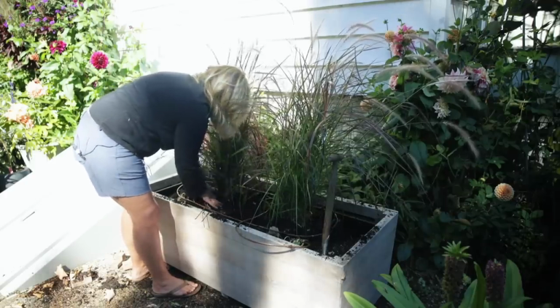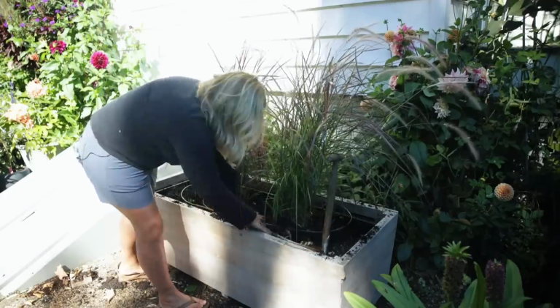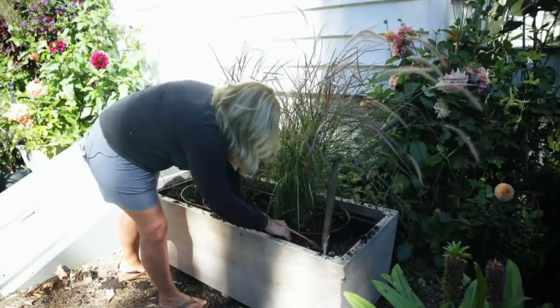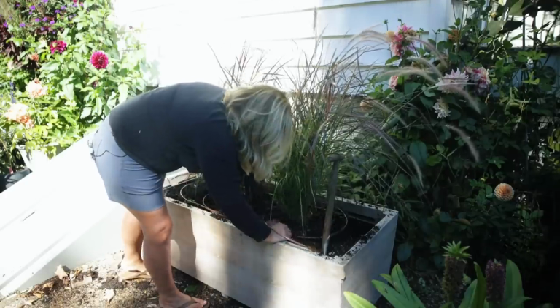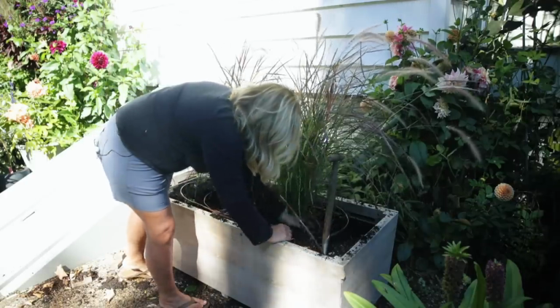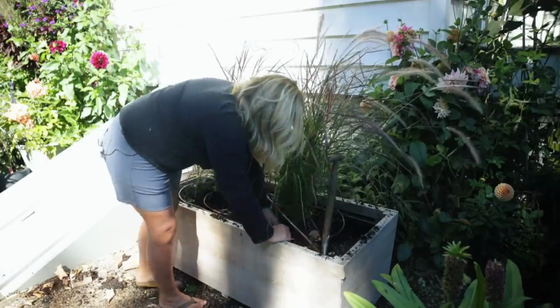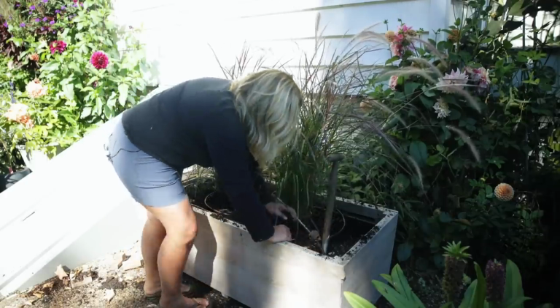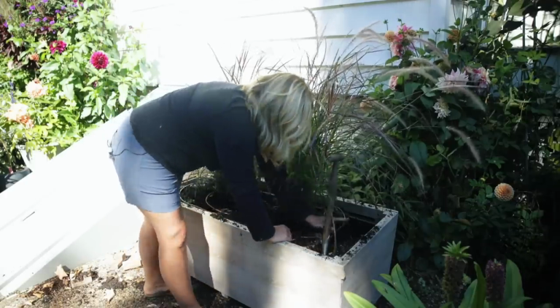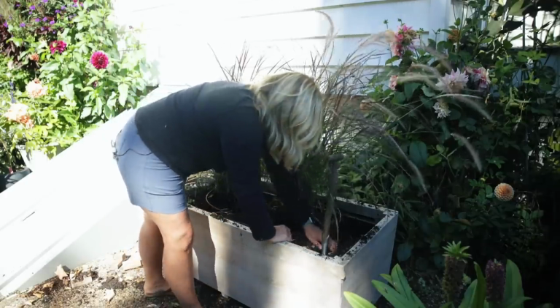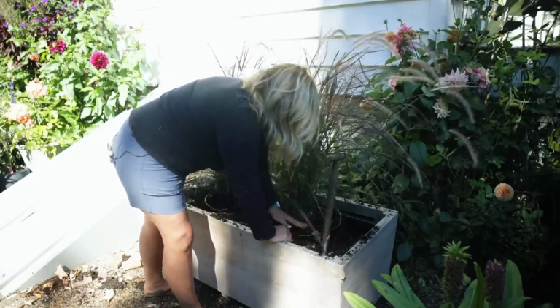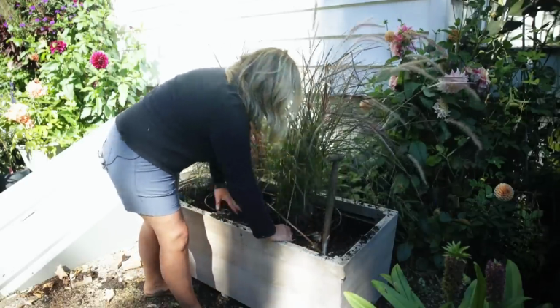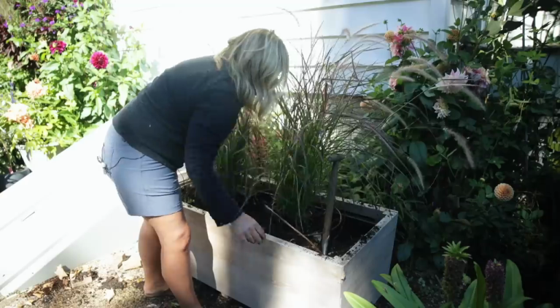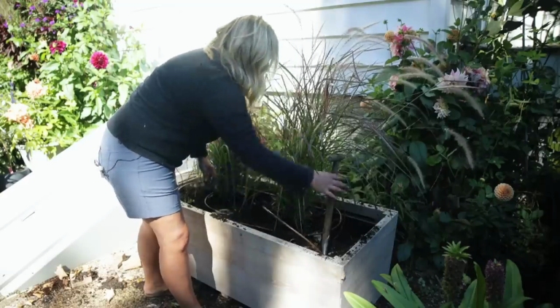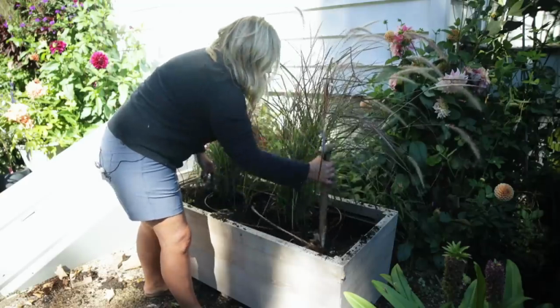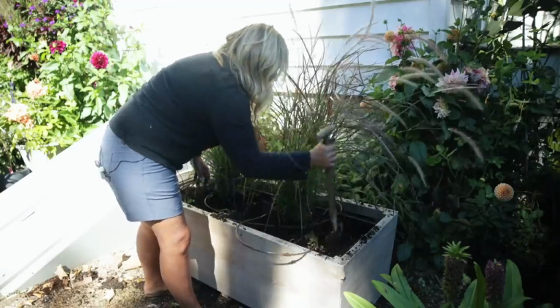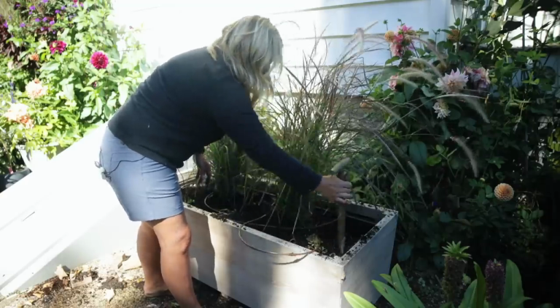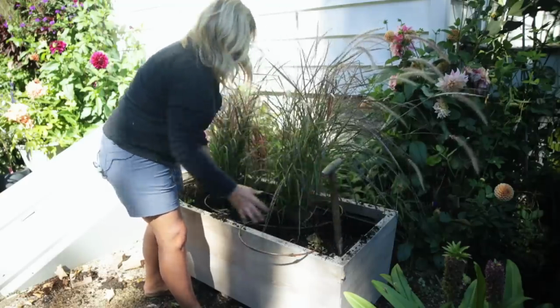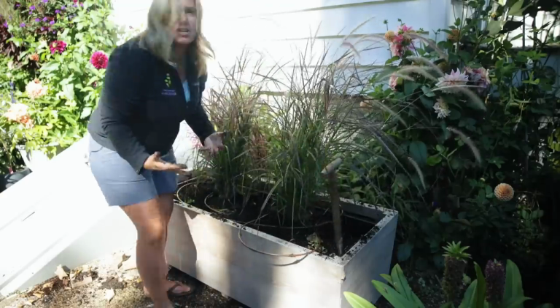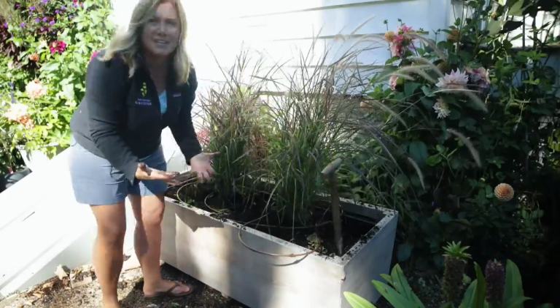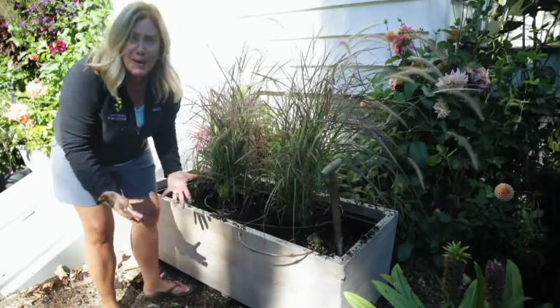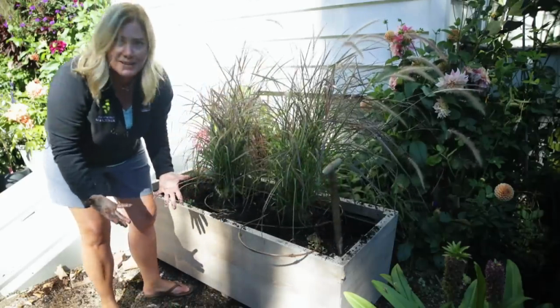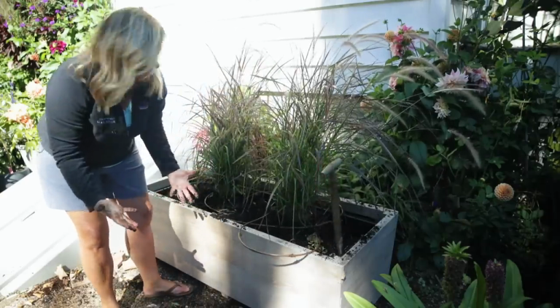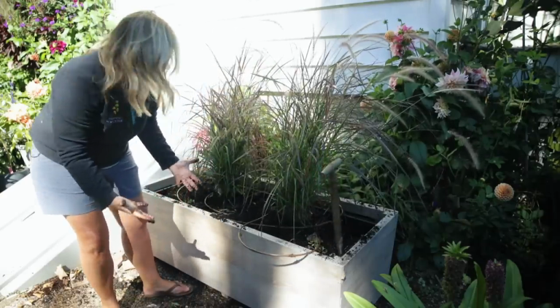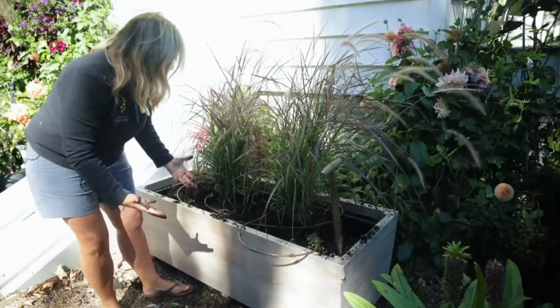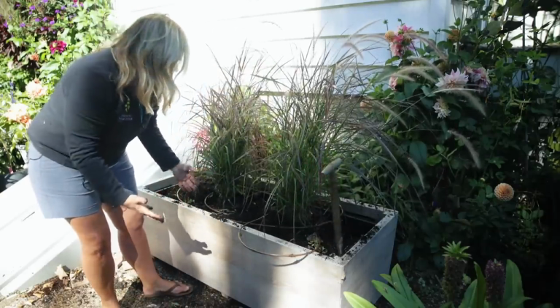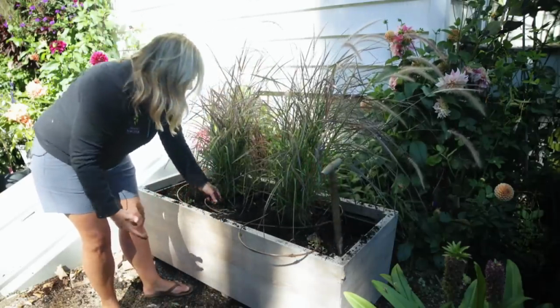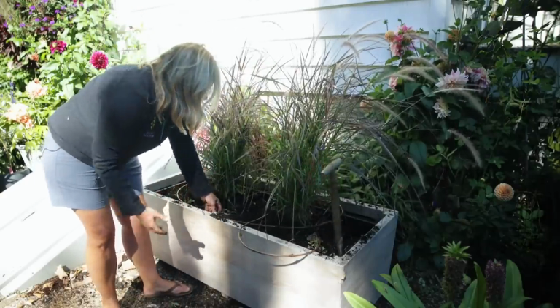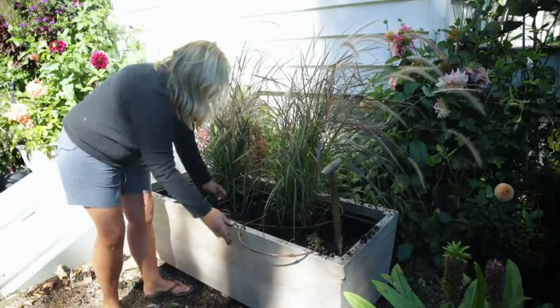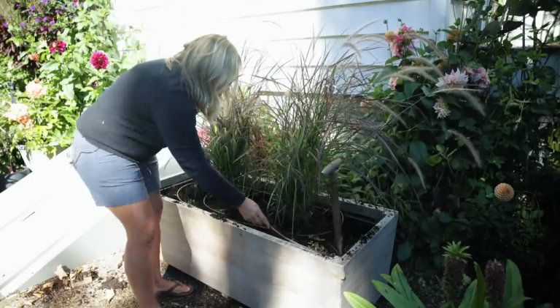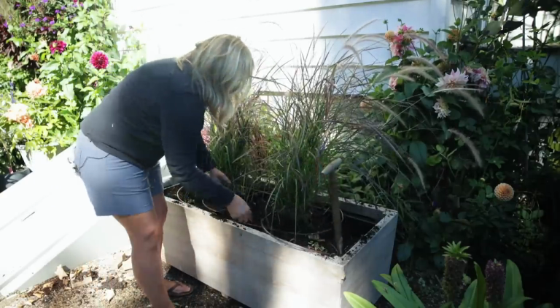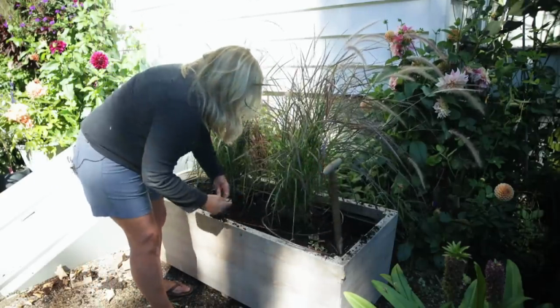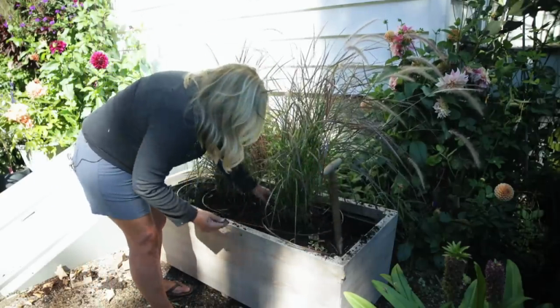We use all the same soil in here. Remember, these plants are not in here for long — I don't actually expect them to really grow; they're just going to sort of live.